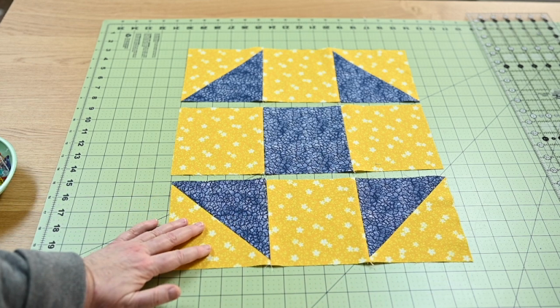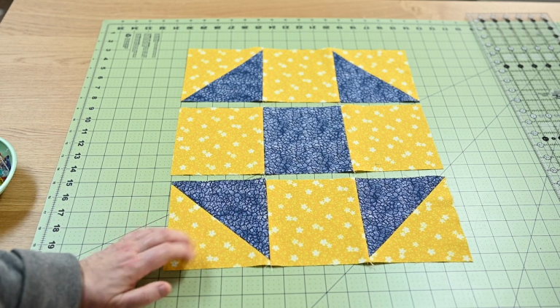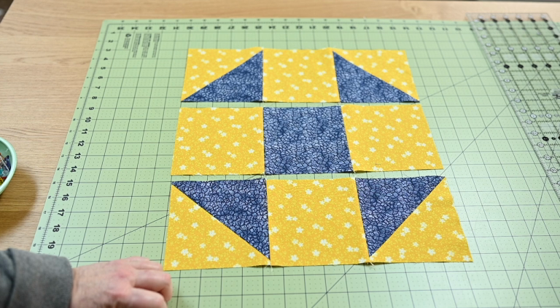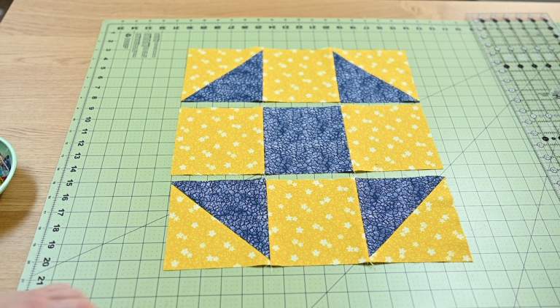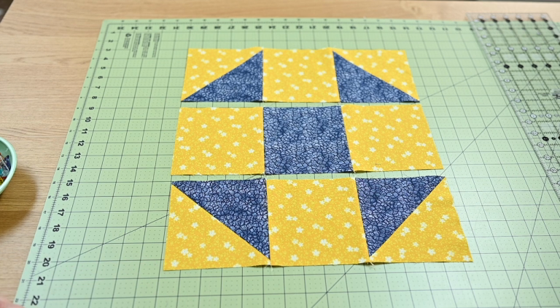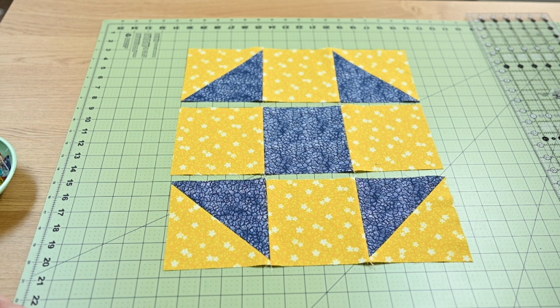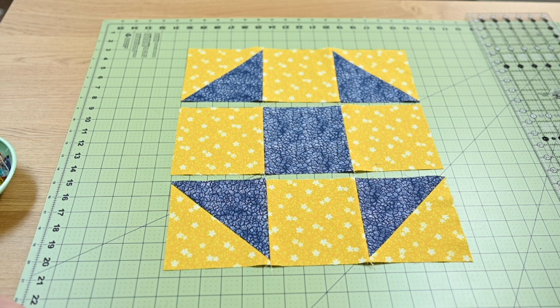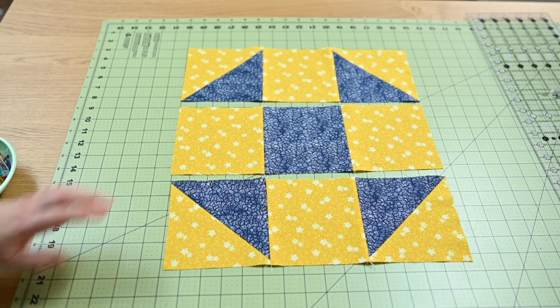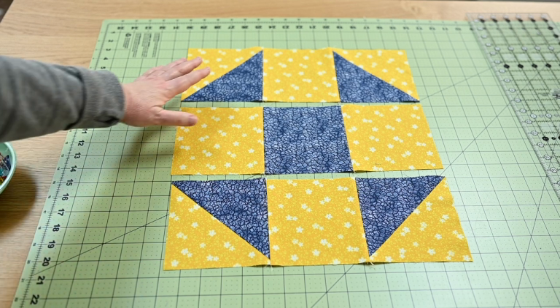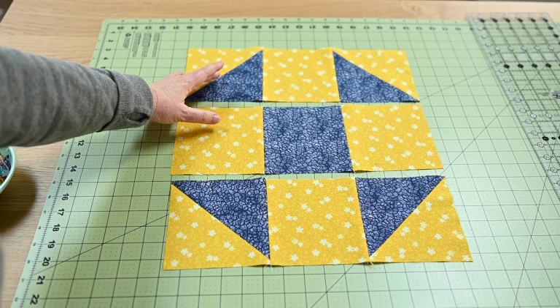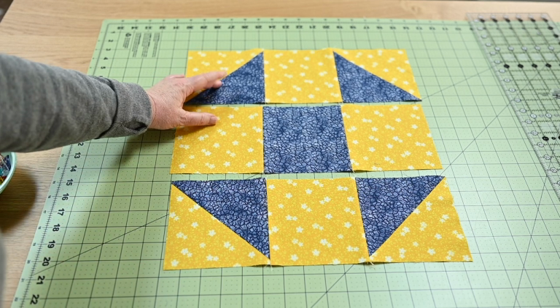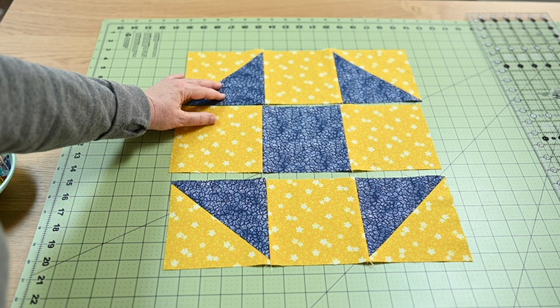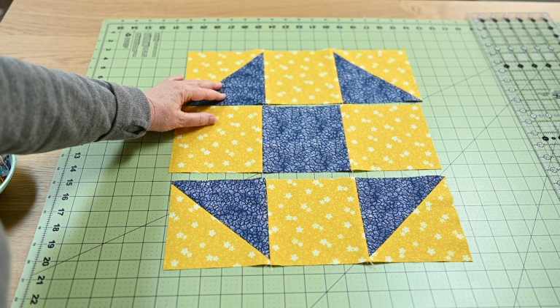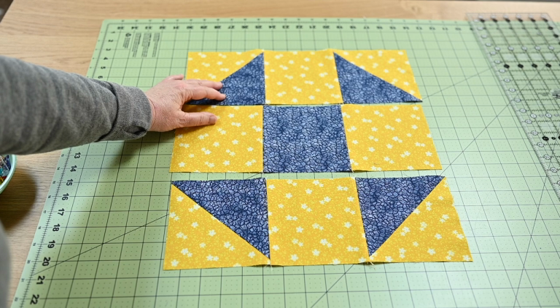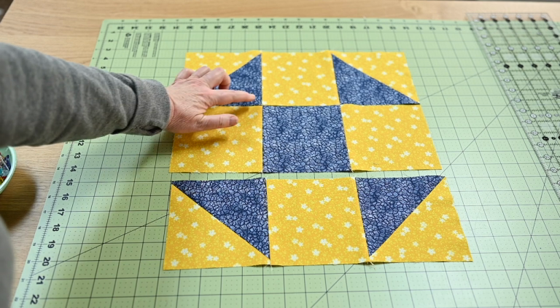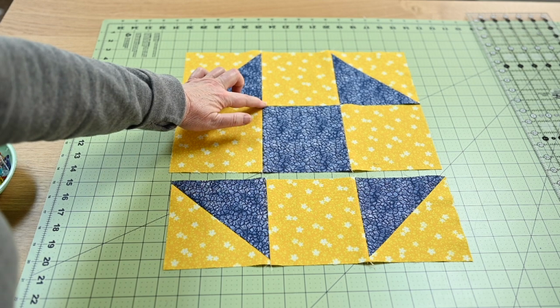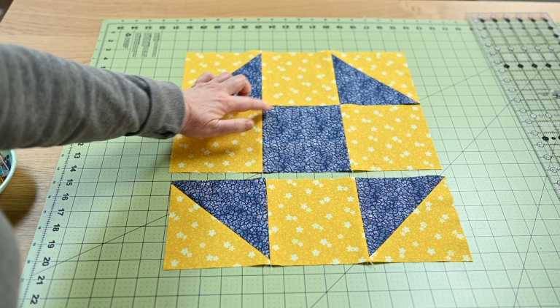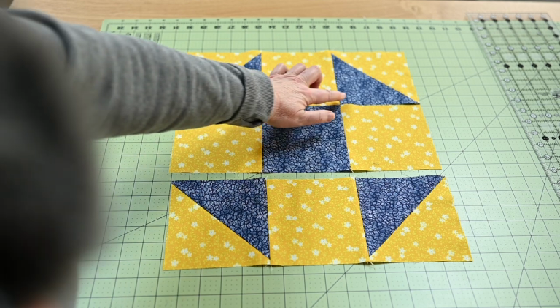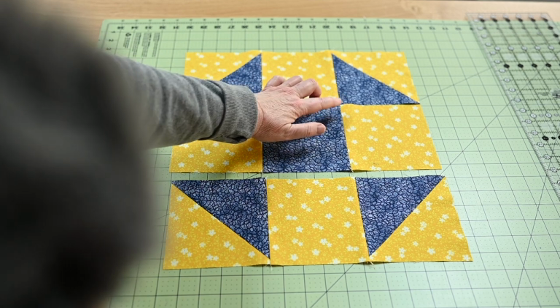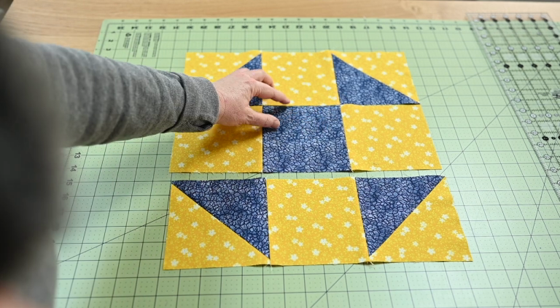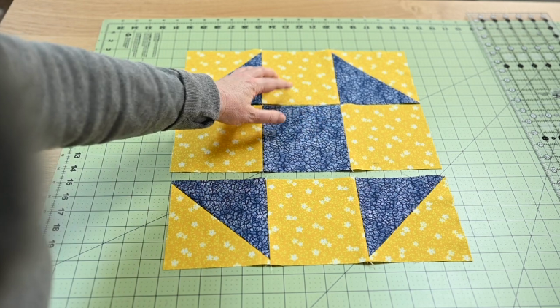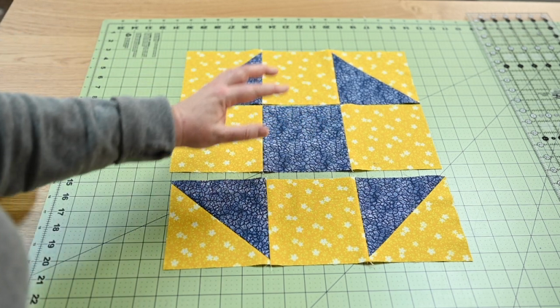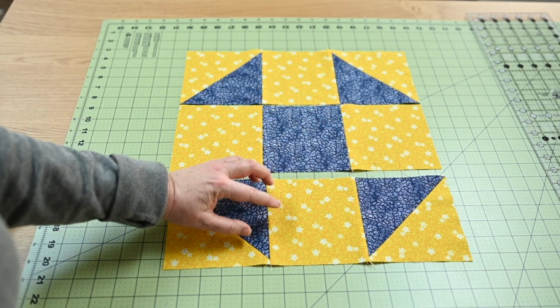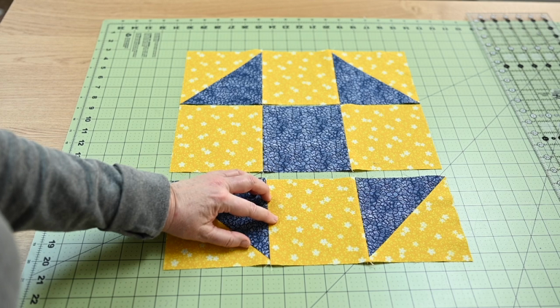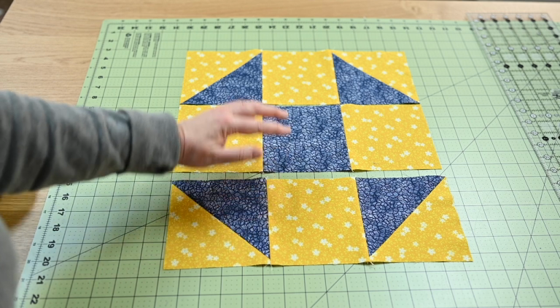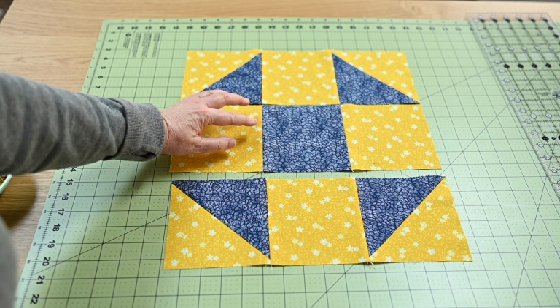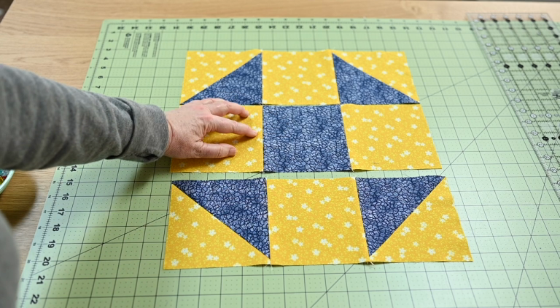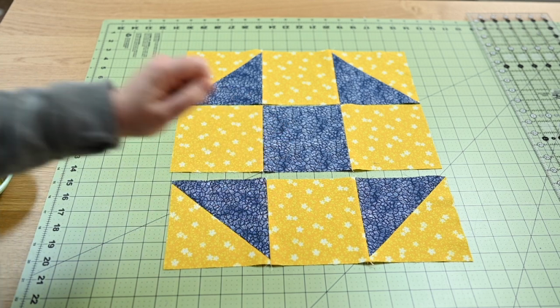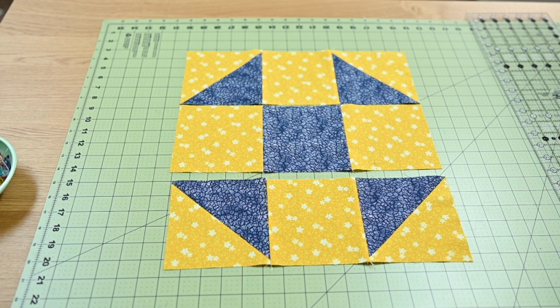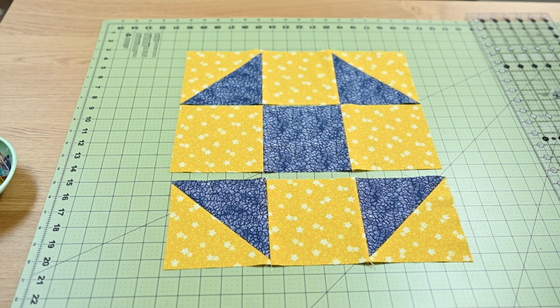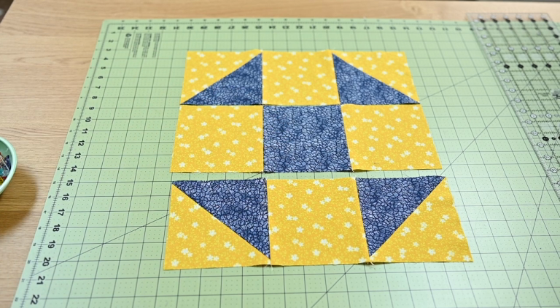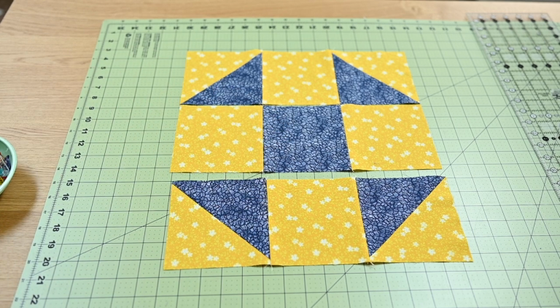The next step is to sew these two rows together, making sure all the seams line up. Once that's pieced, I'll add this row and then we'll have a completed block.